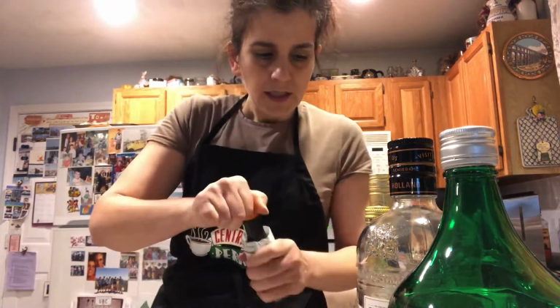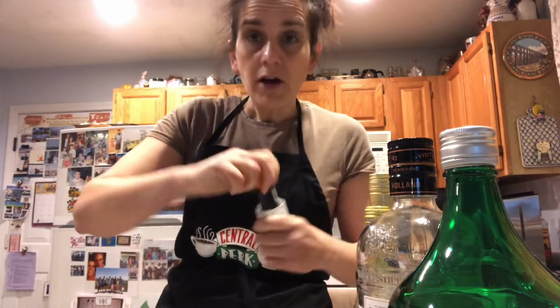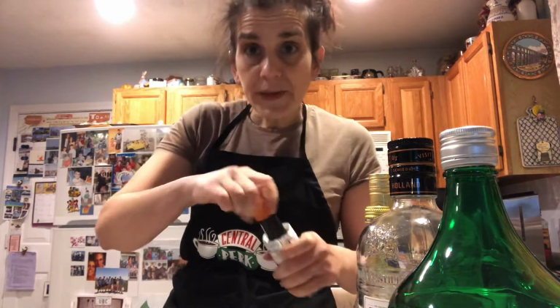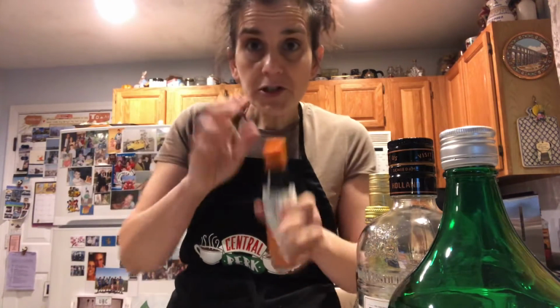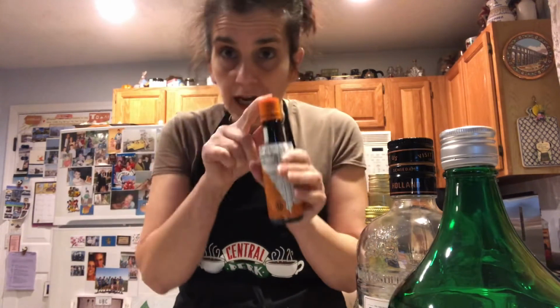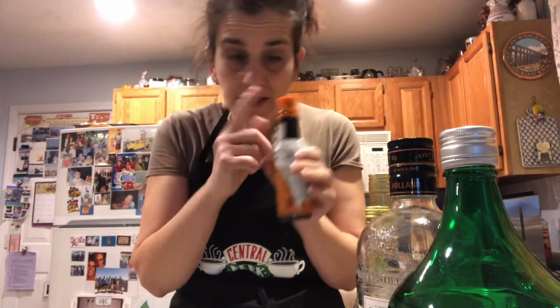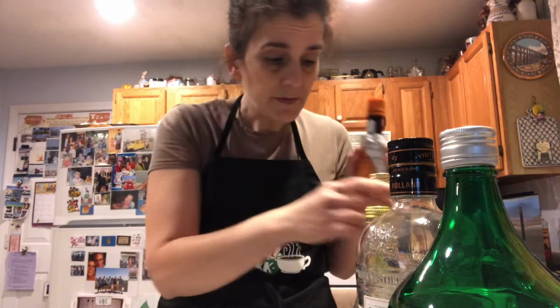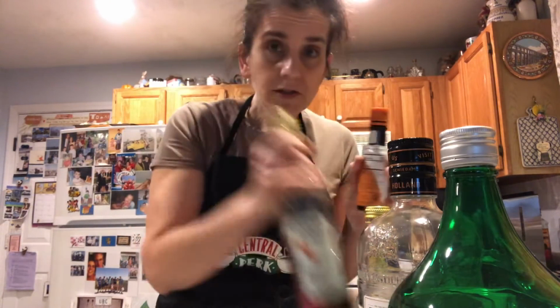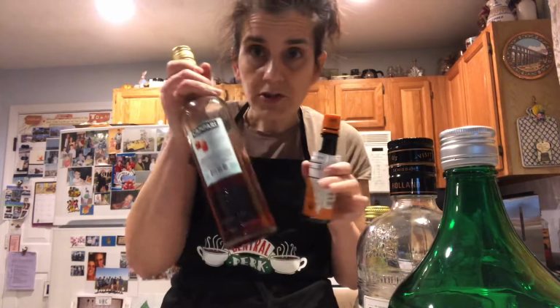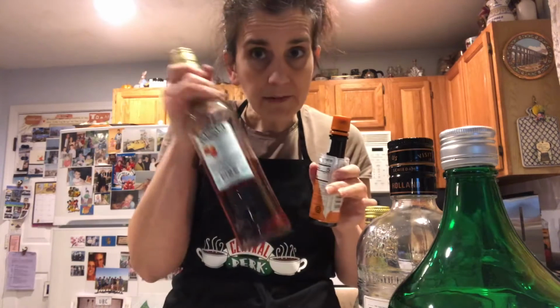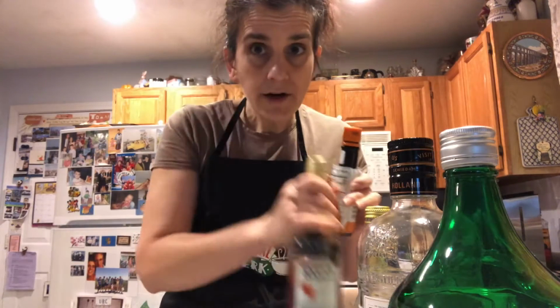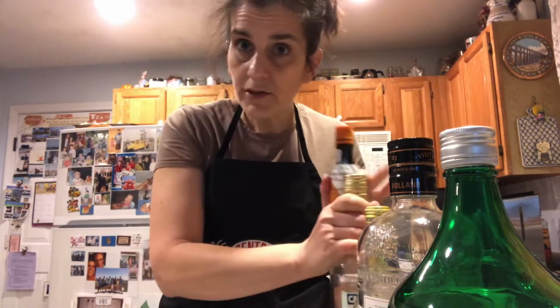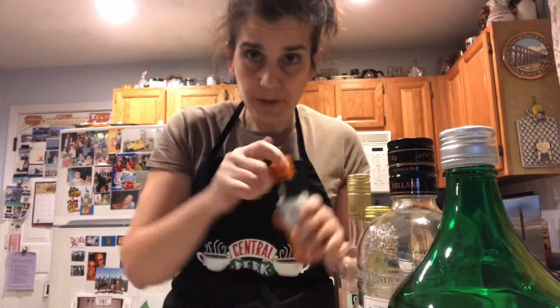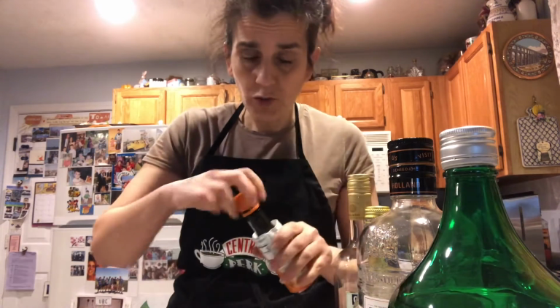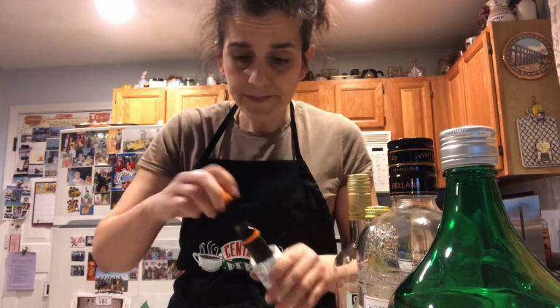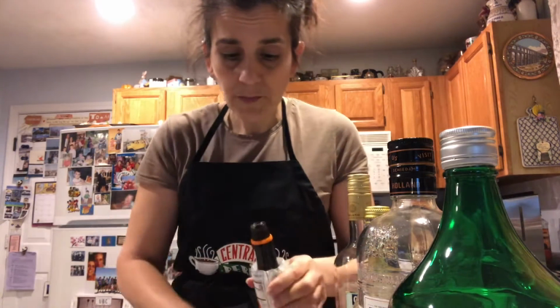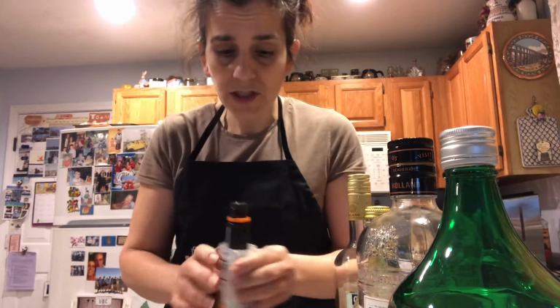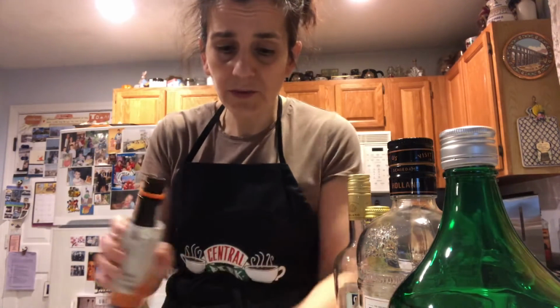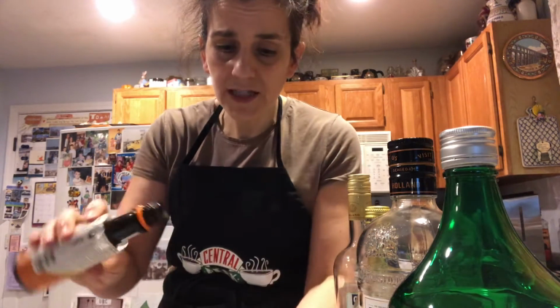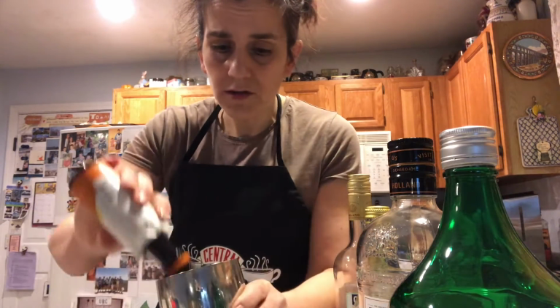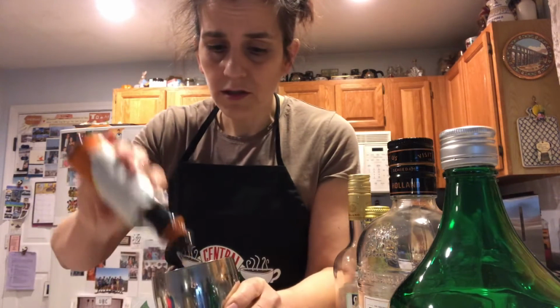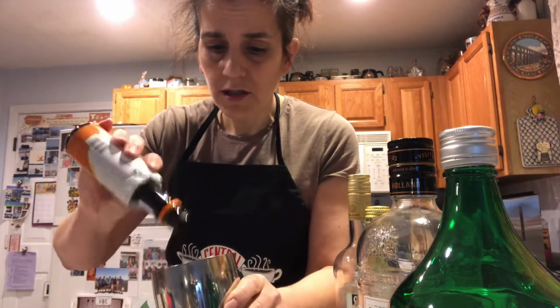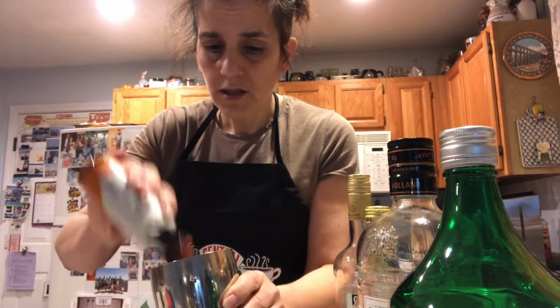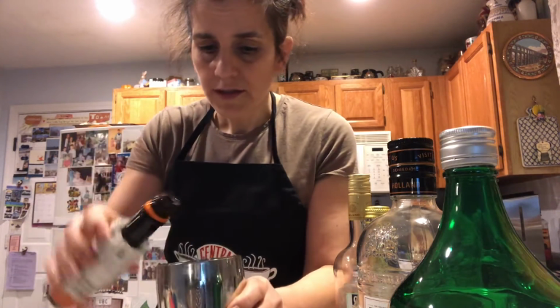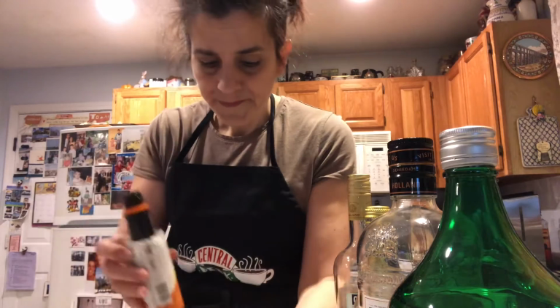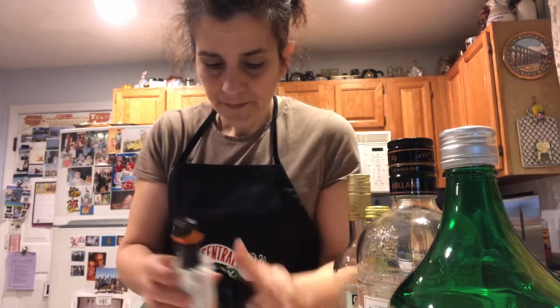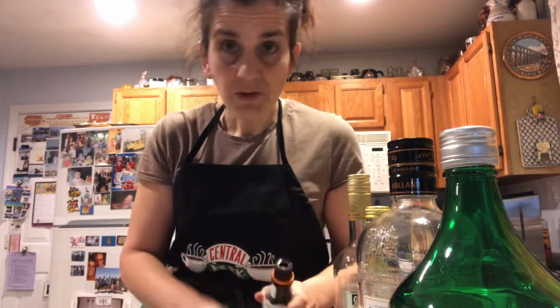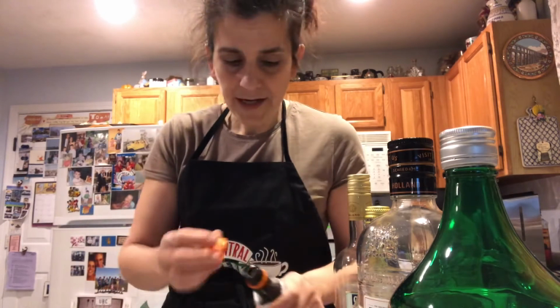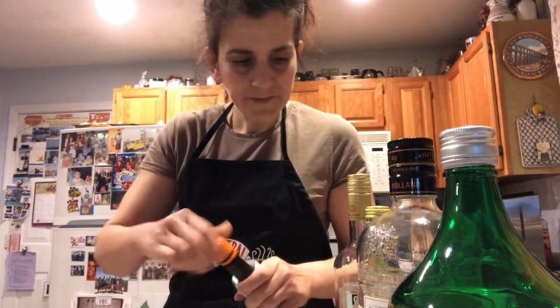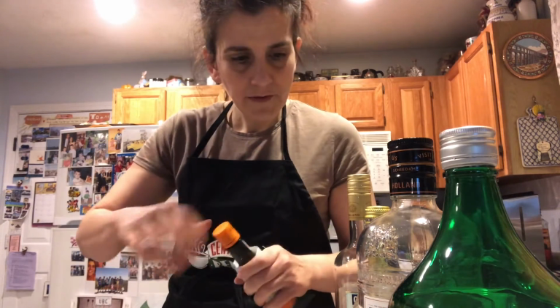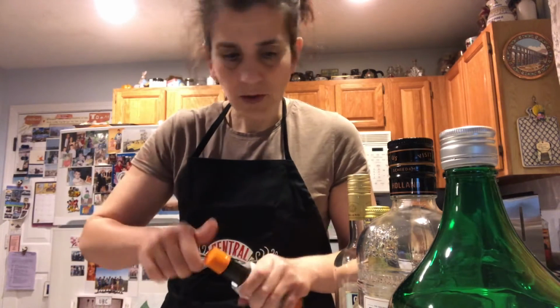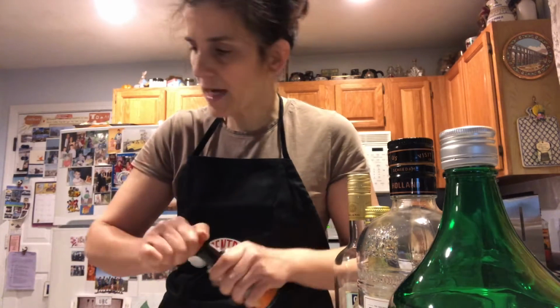Now, for bitters, you have this type of bitter. You also have Campari — whatever bitter you want. It's just a couple of dashes. That was five, whoever's counting.